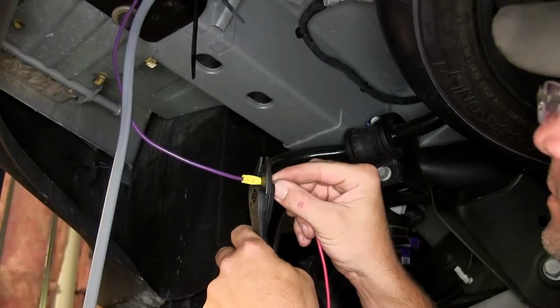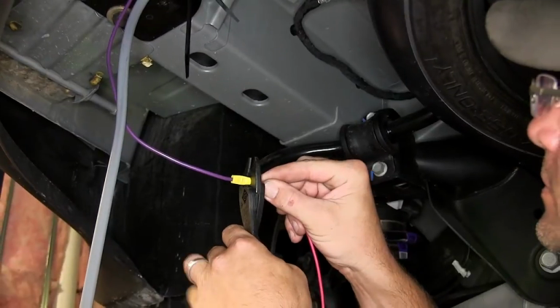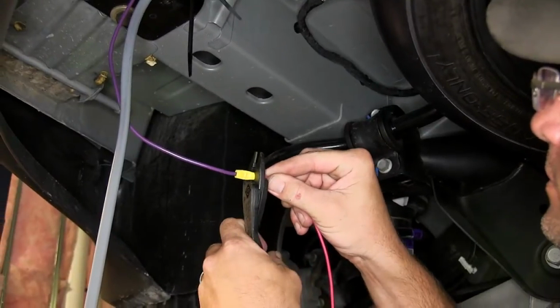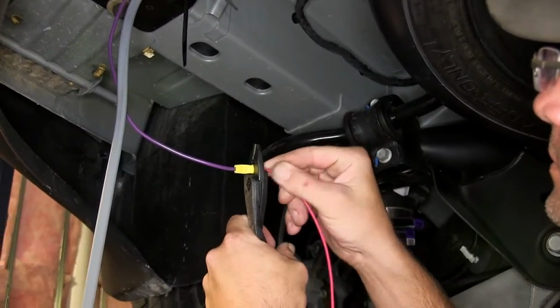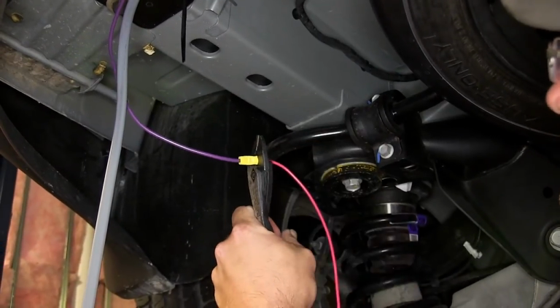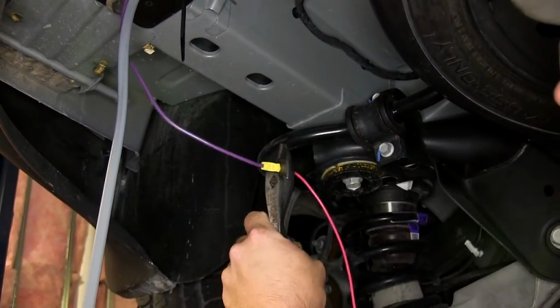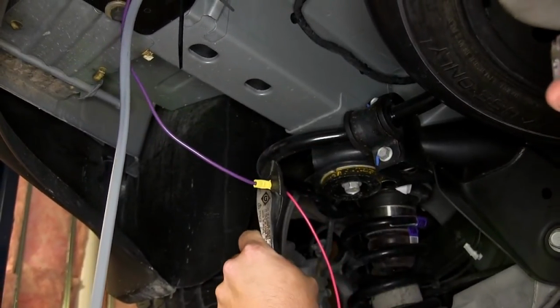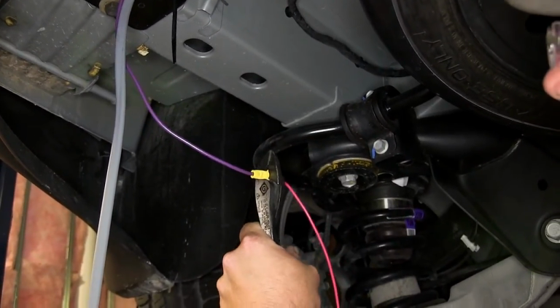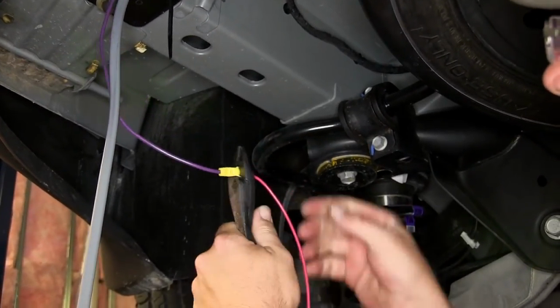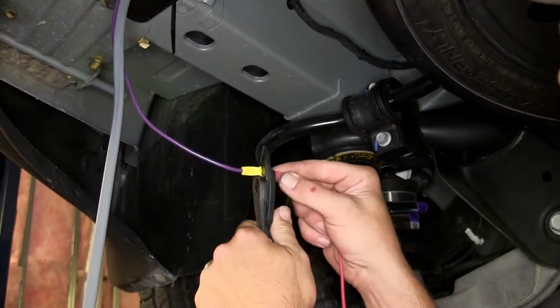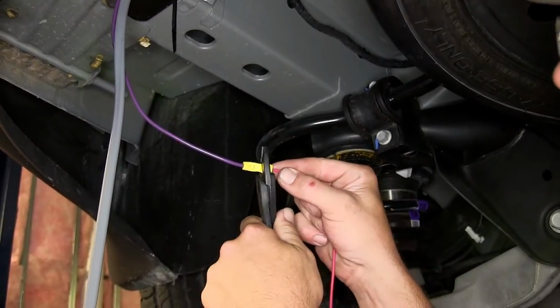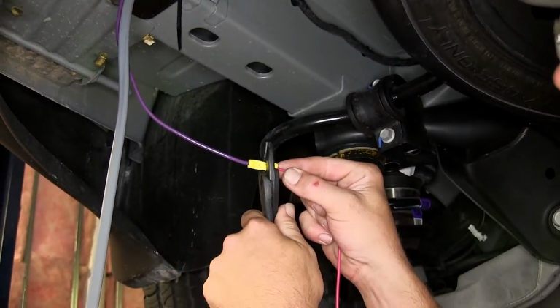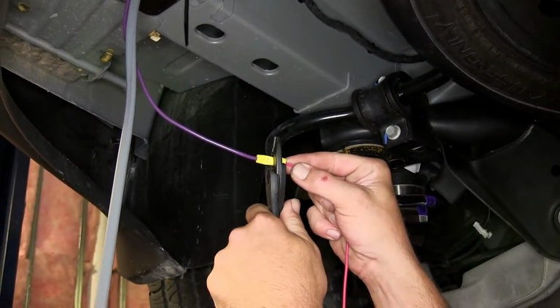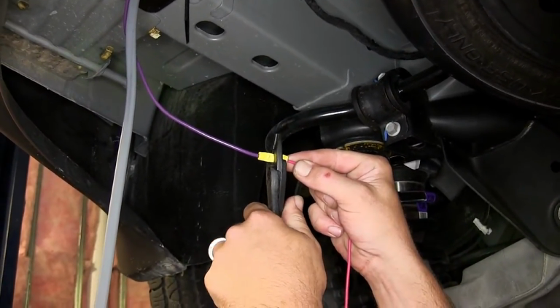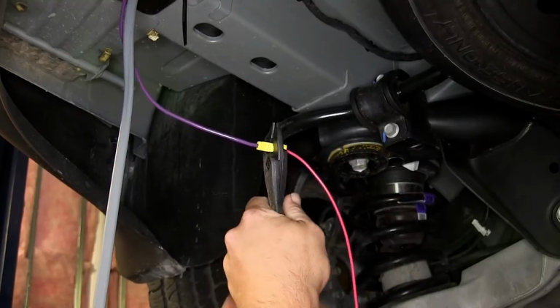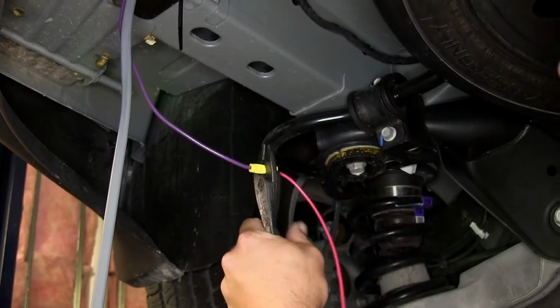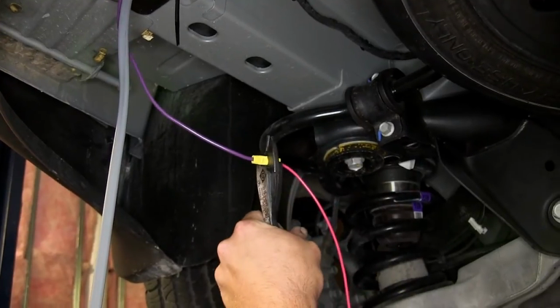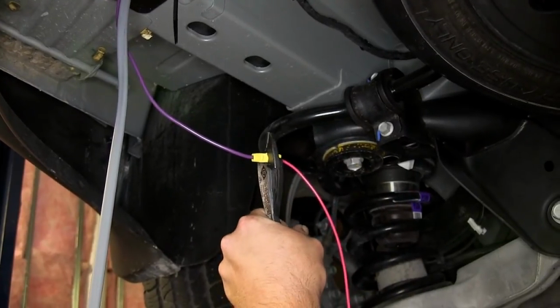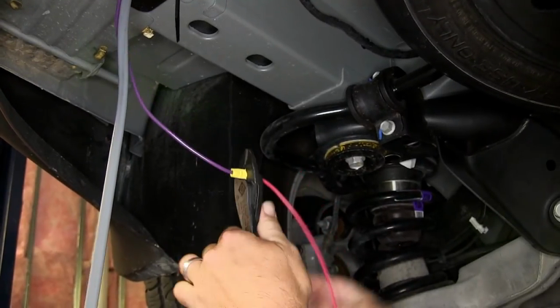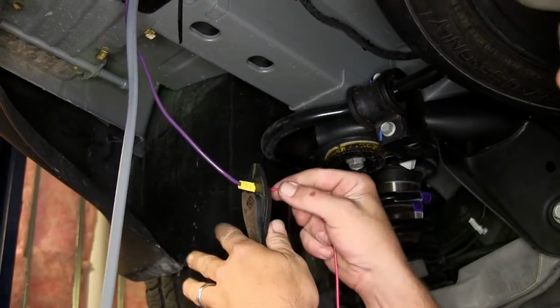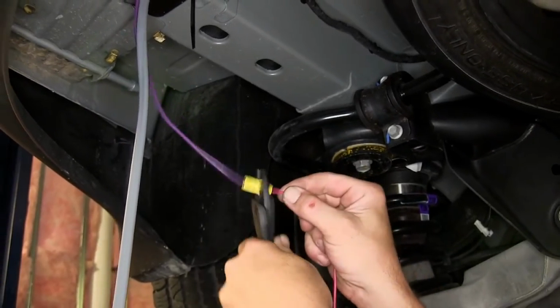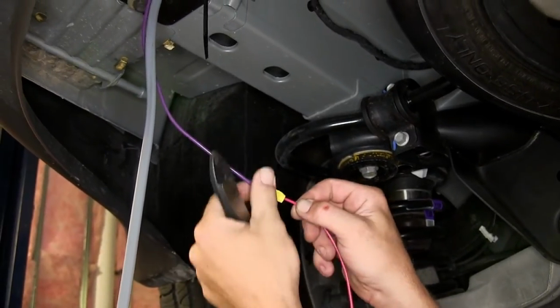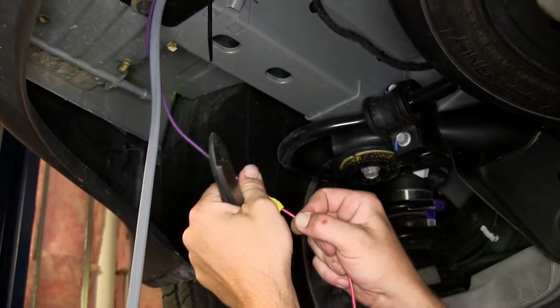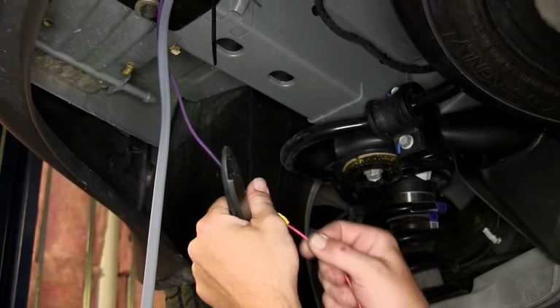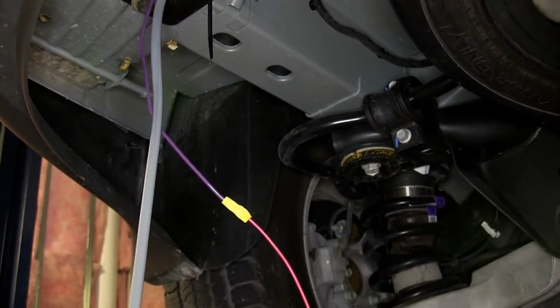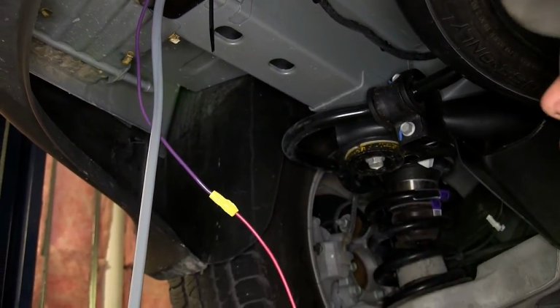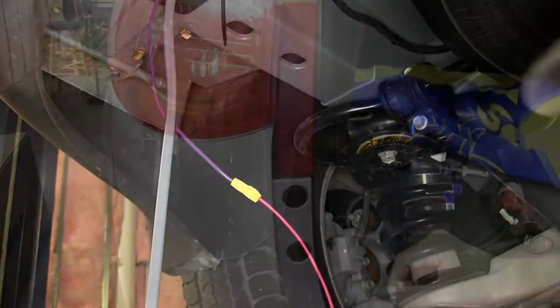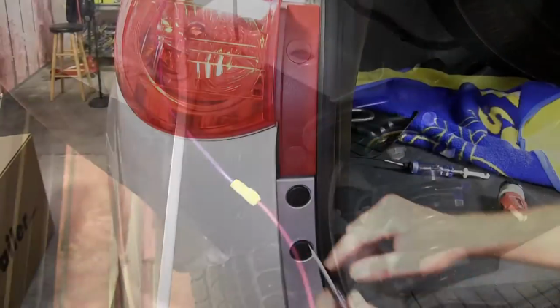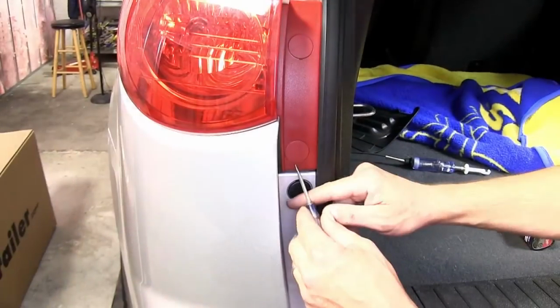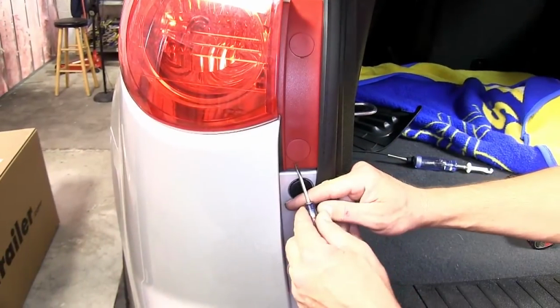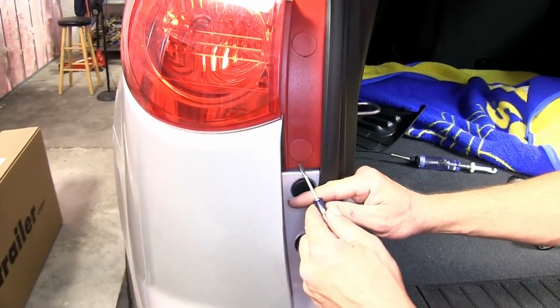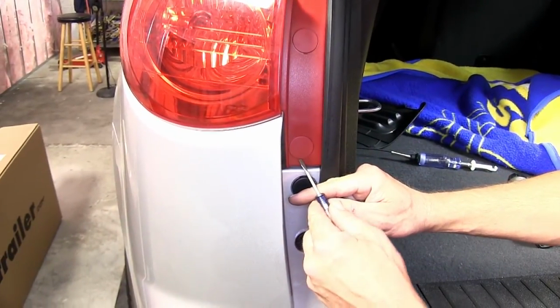We'll need to add some extra length to the purple wire coming from our 7-Pole Connector. We'll take some extra length of wire, strip it back, and crimp it with the yellow butt connector already pre-attached to the purple wire.